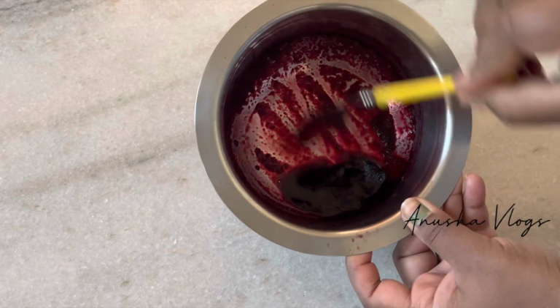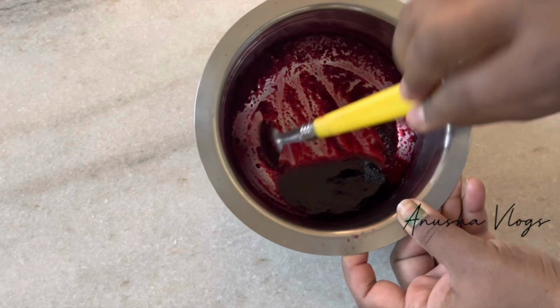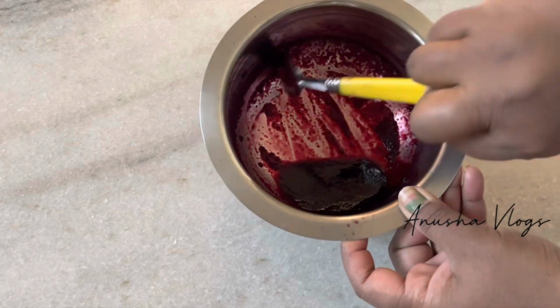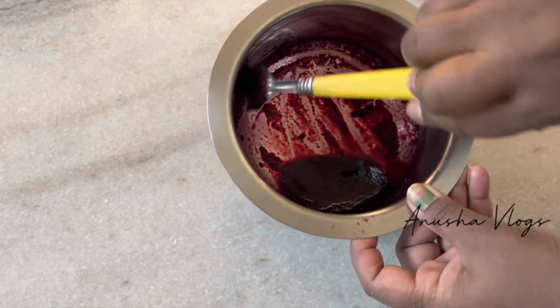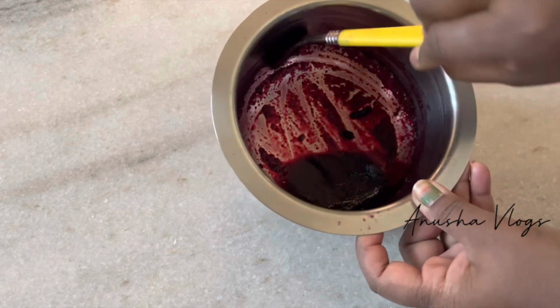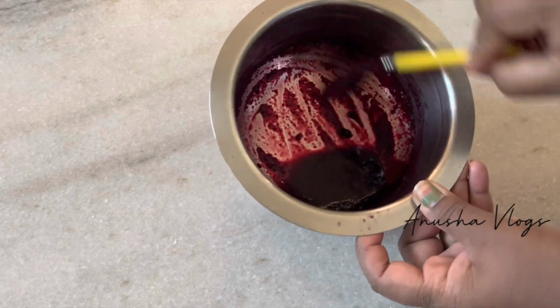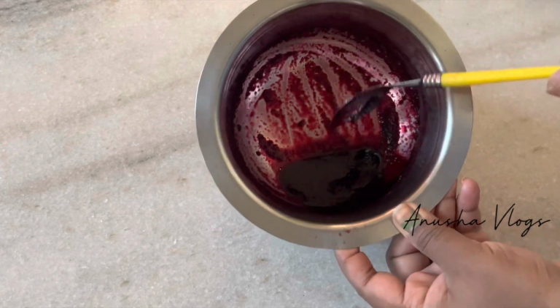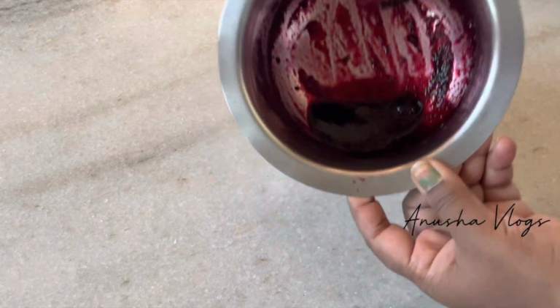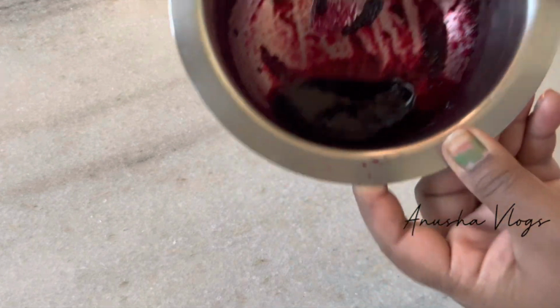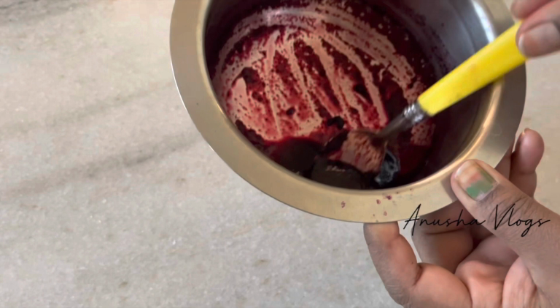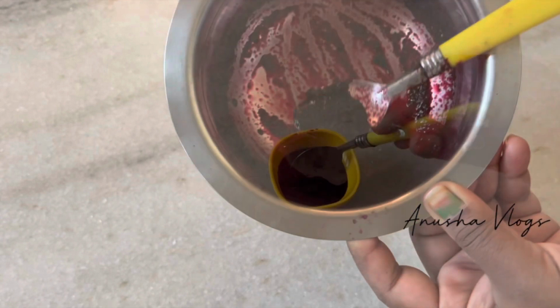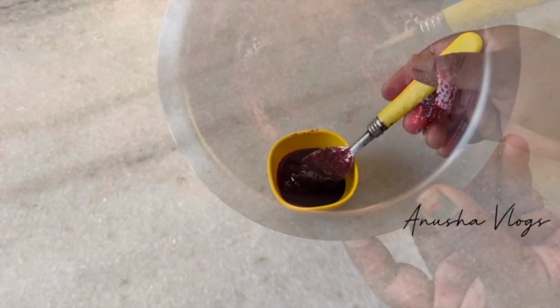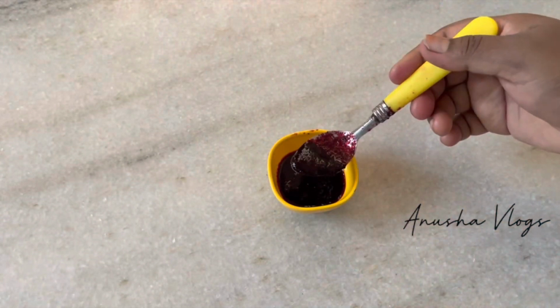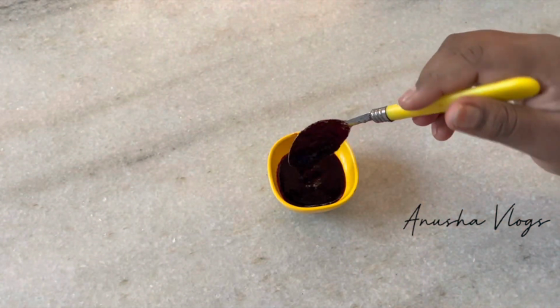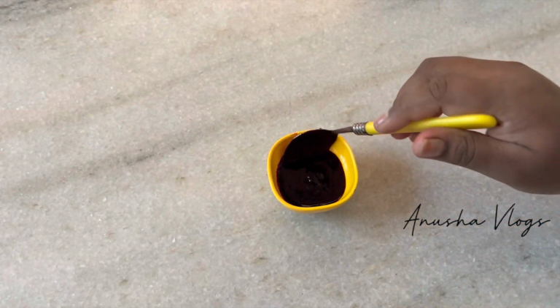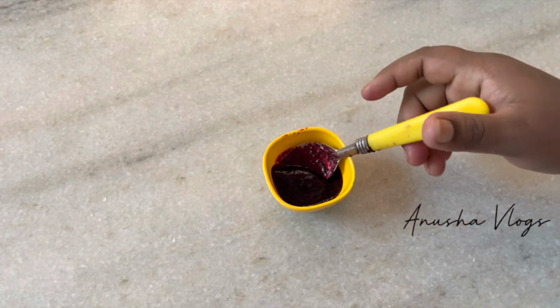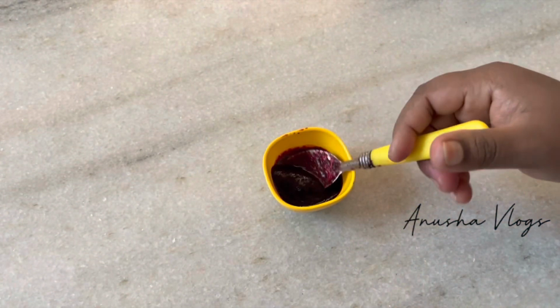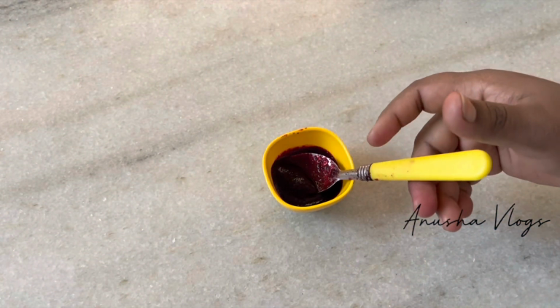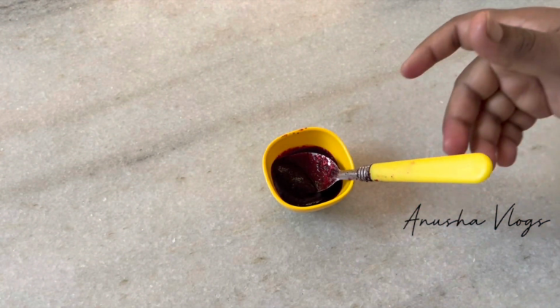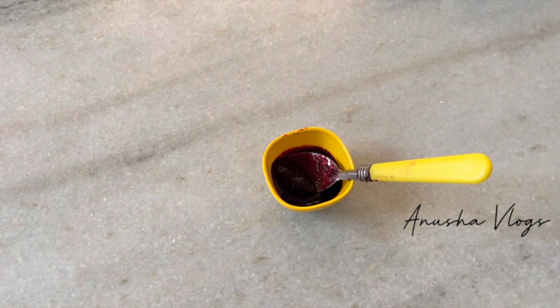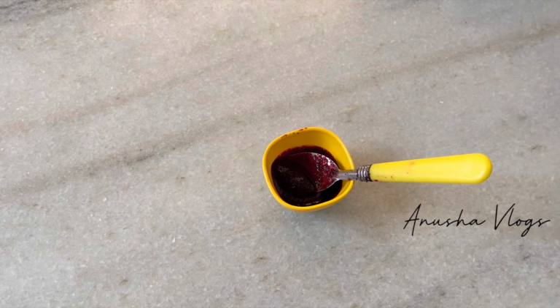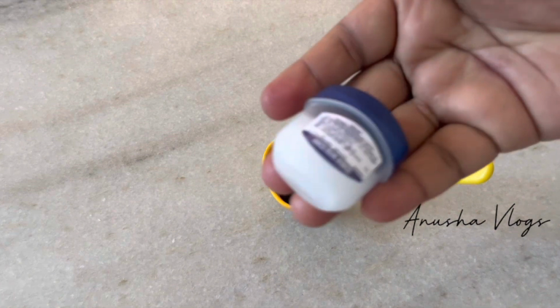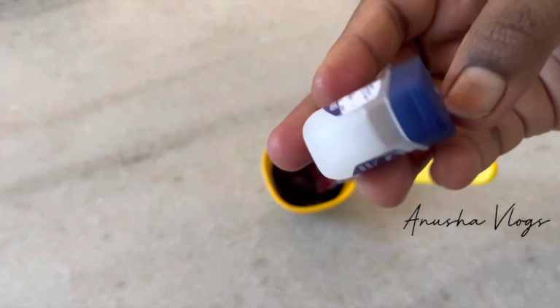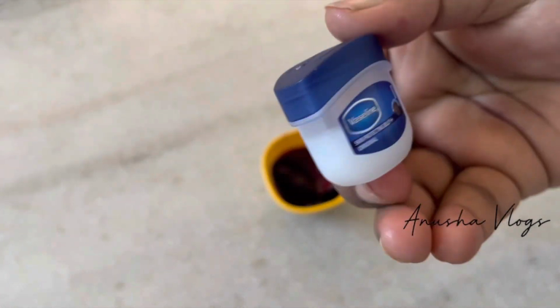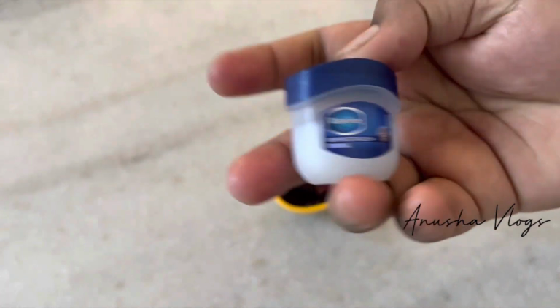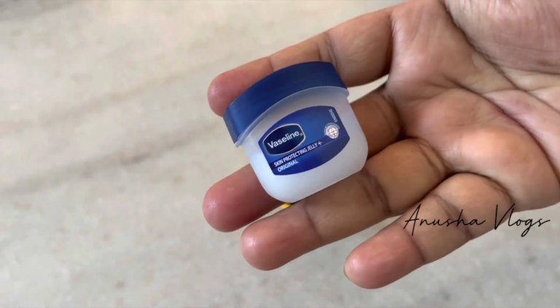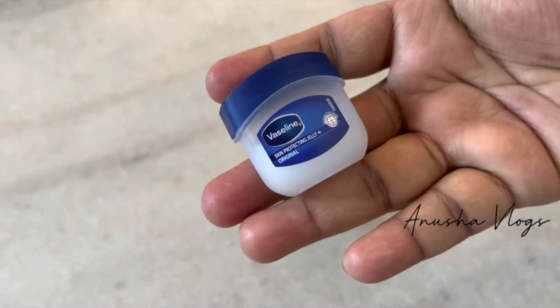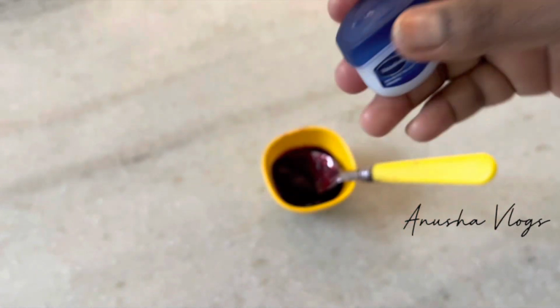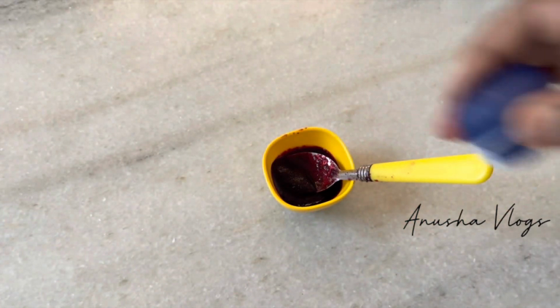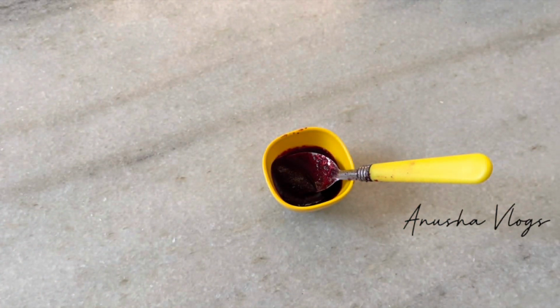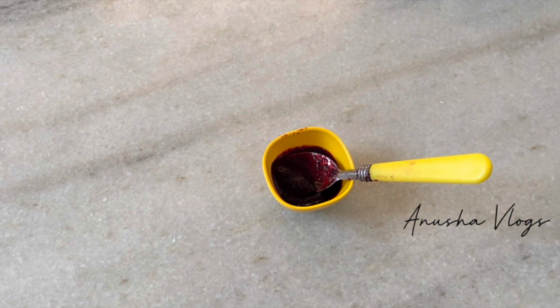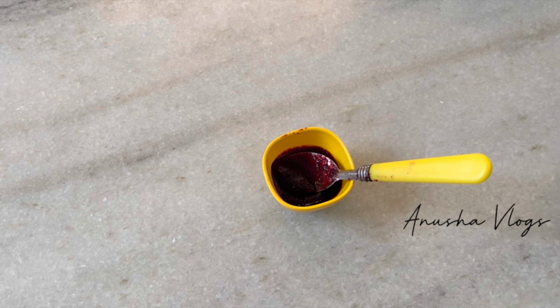In the beetroot, we will grind it a little bit. This will make the next step easy. Now we will bring the vaseline.